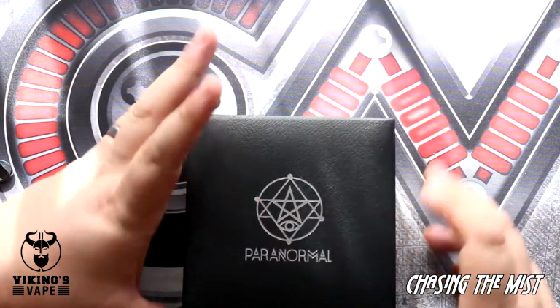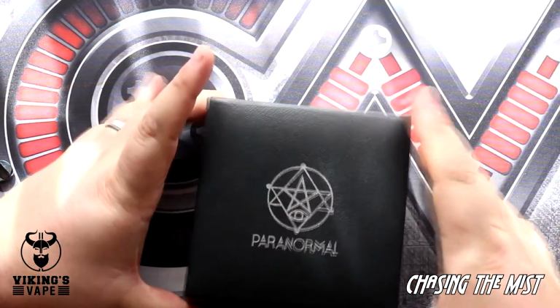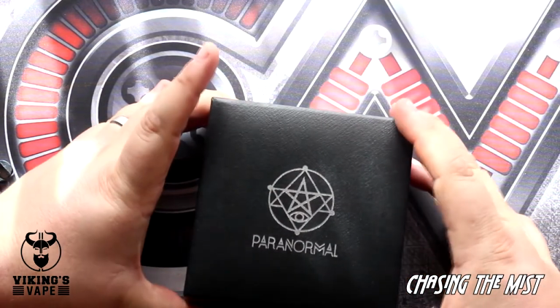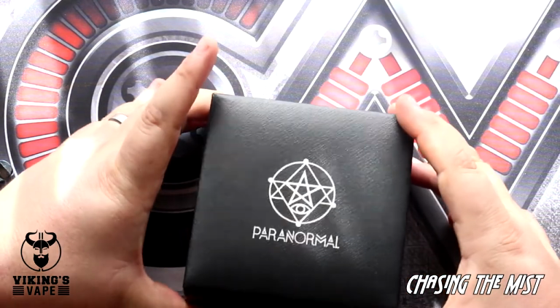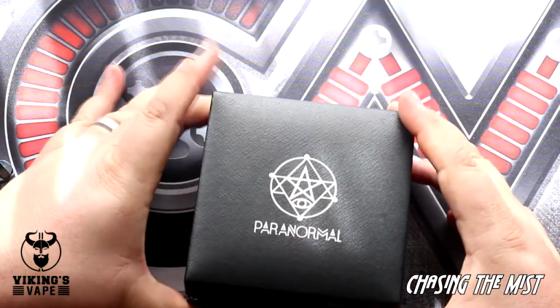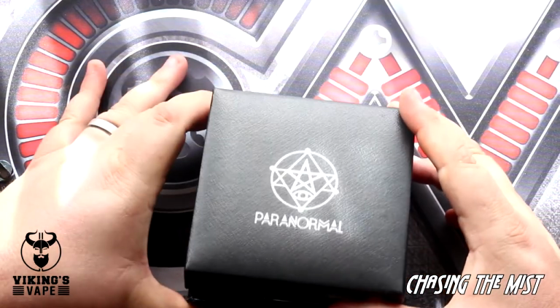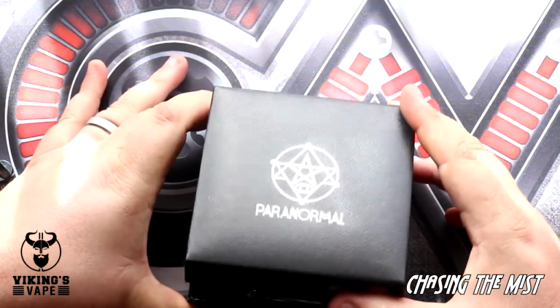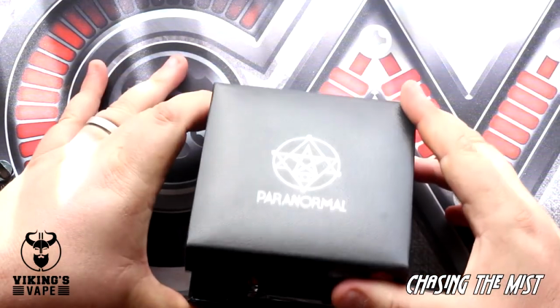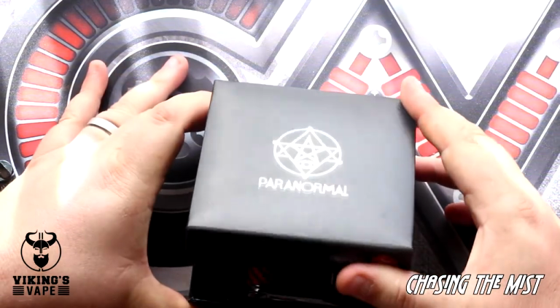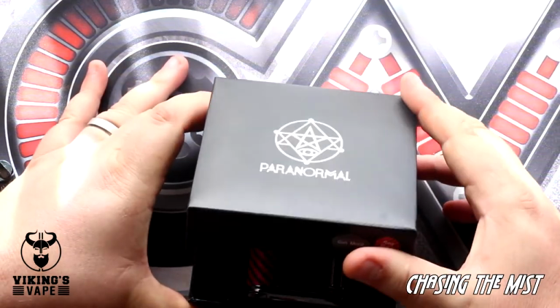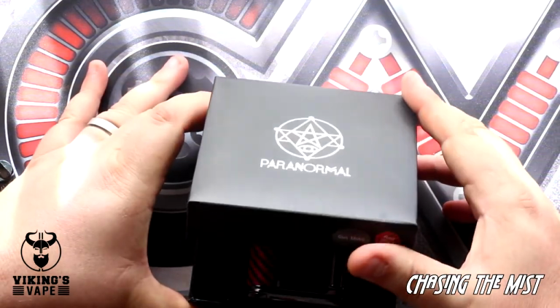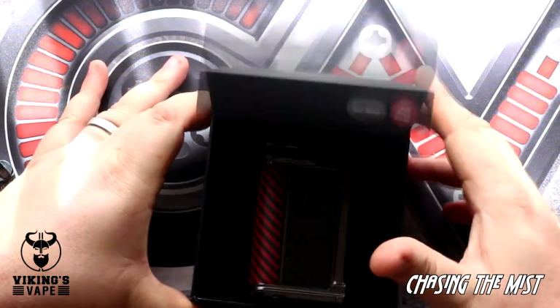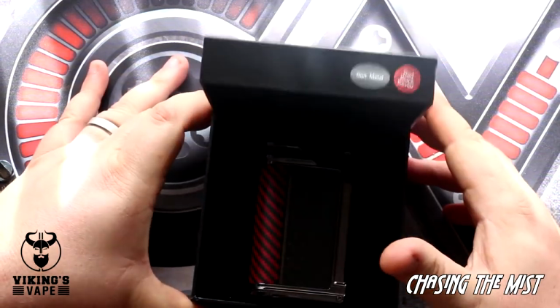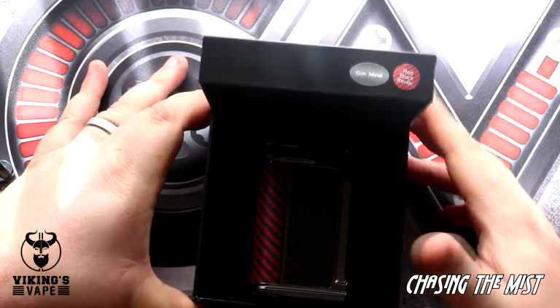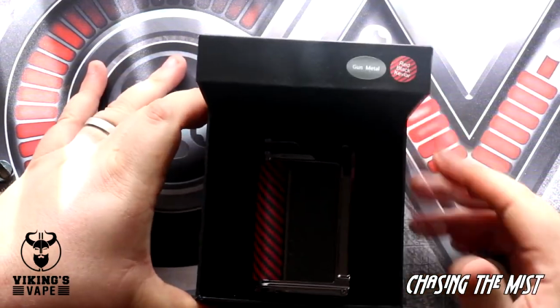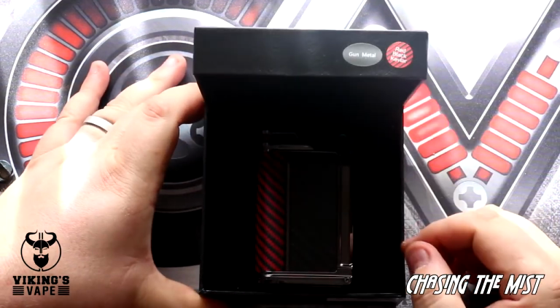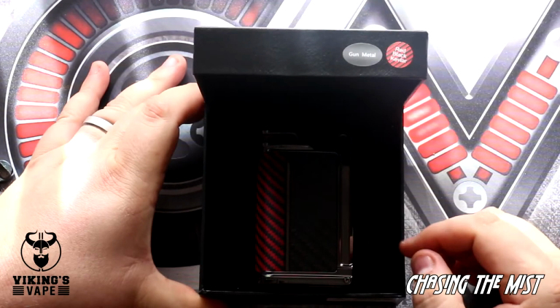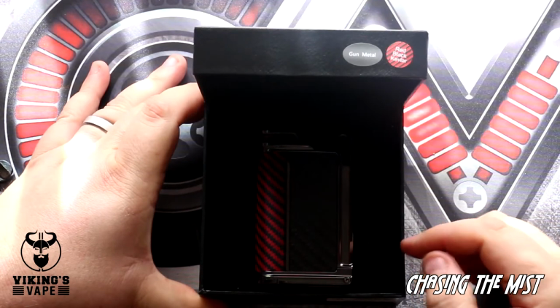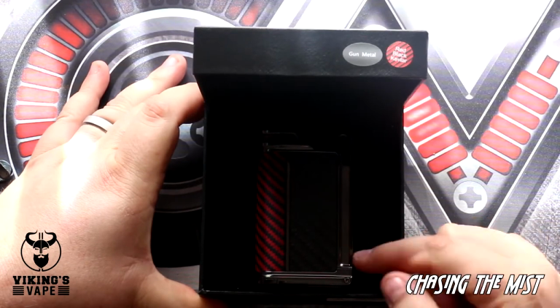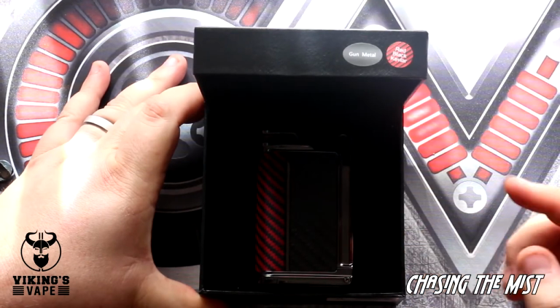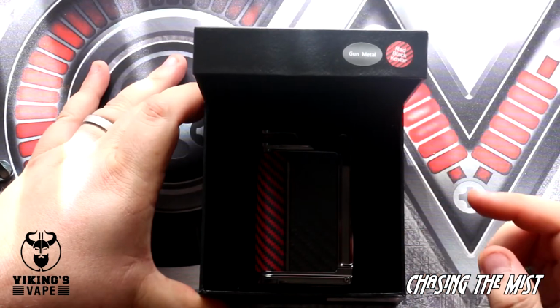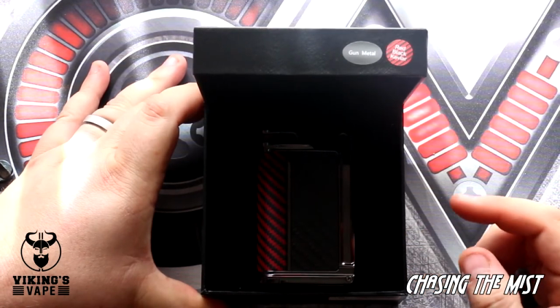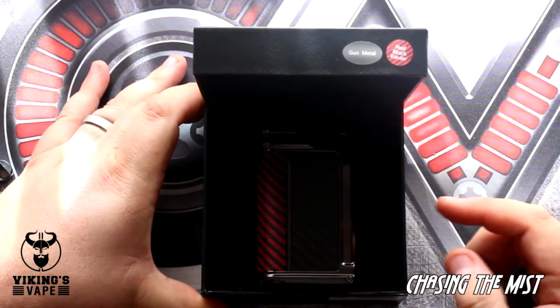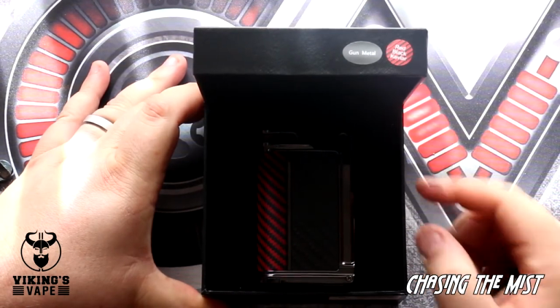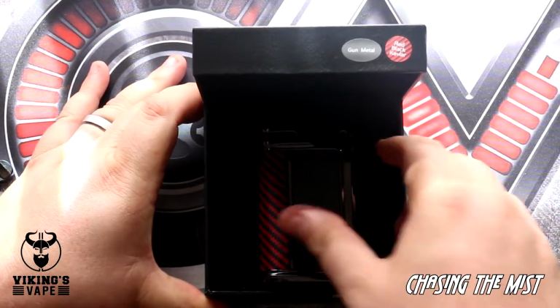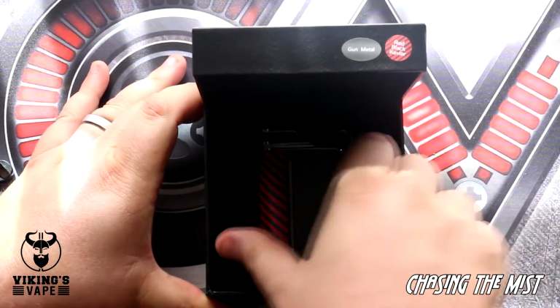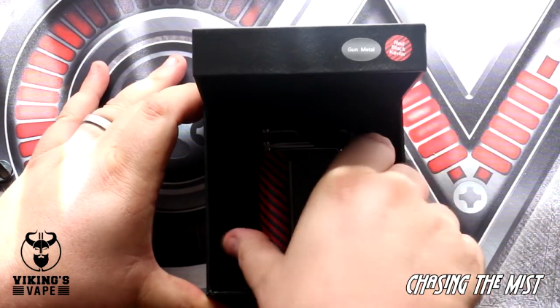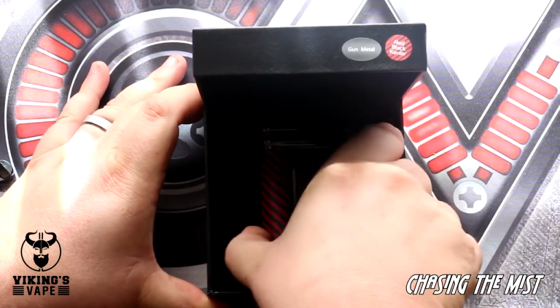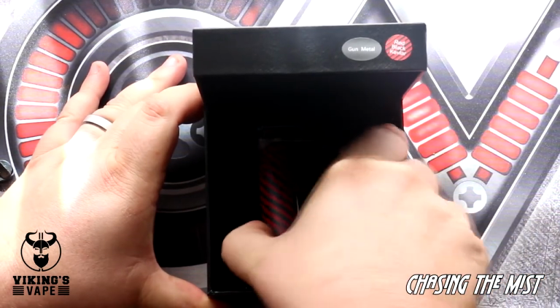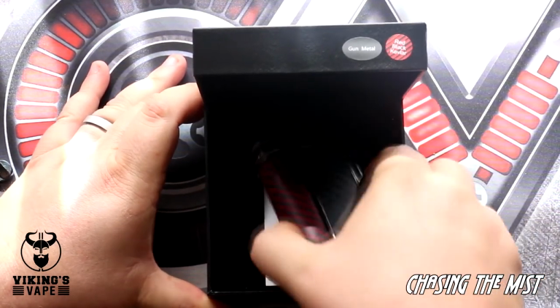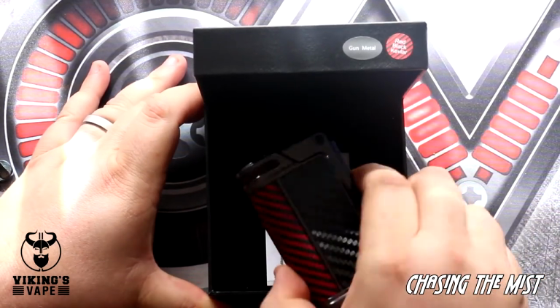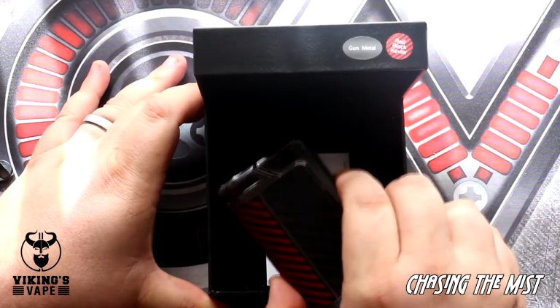When you open it up, this thing is spring-loaded, so make sure you open it on a stable table, otherwise the mod can pop out. What a beauty.